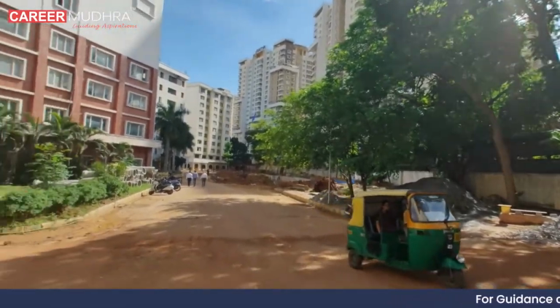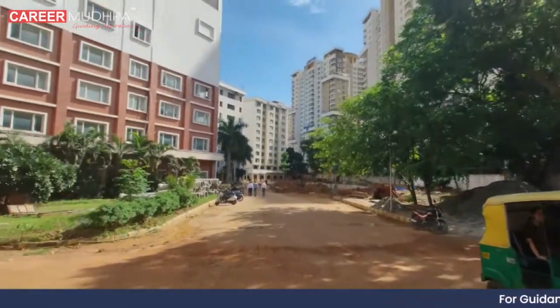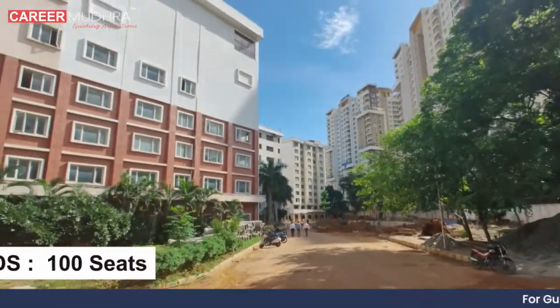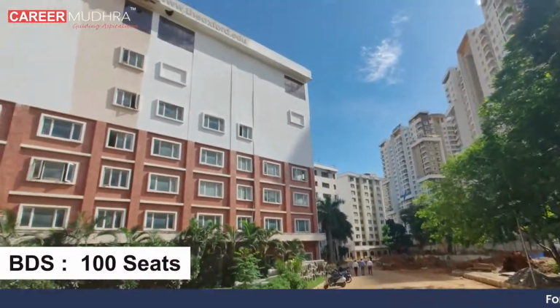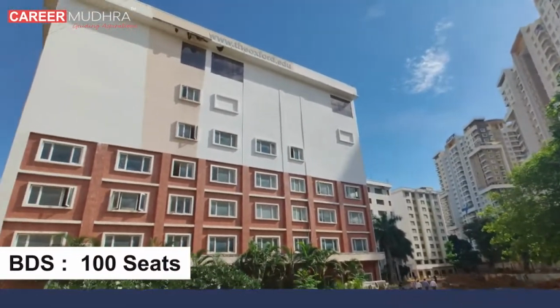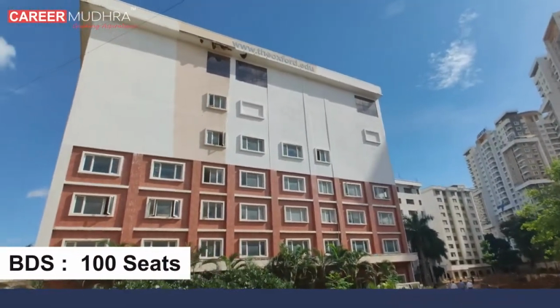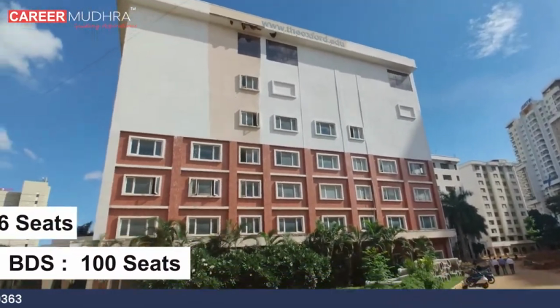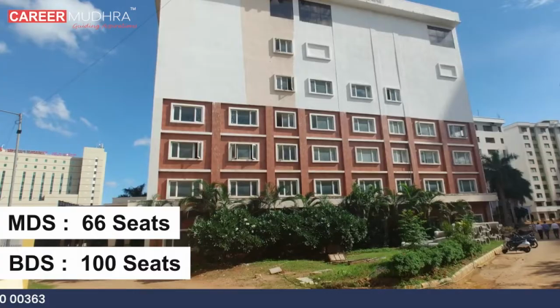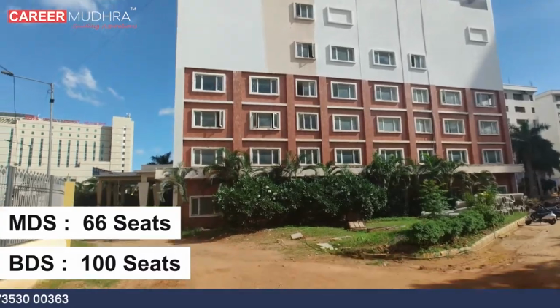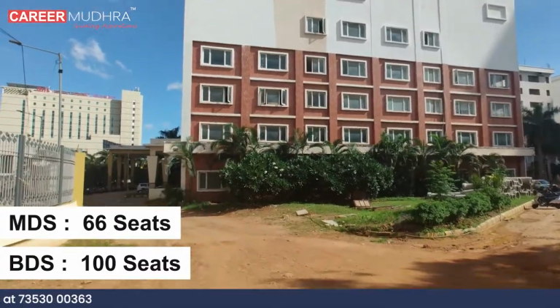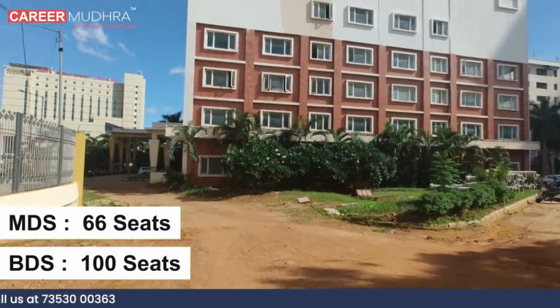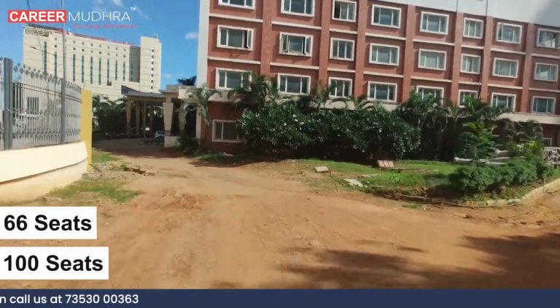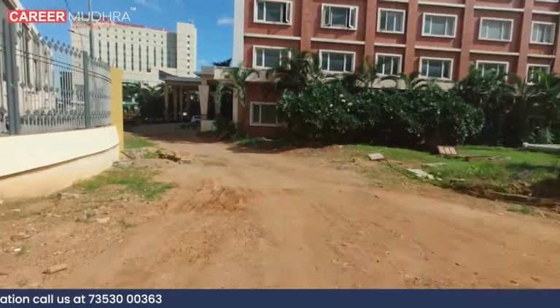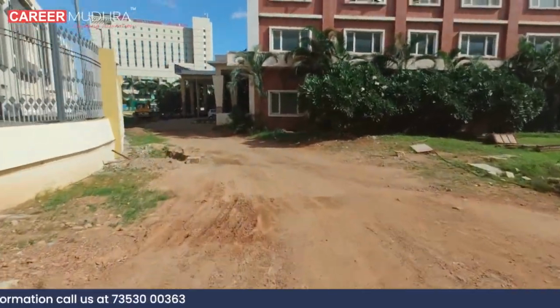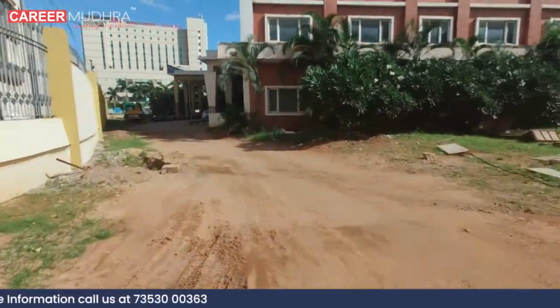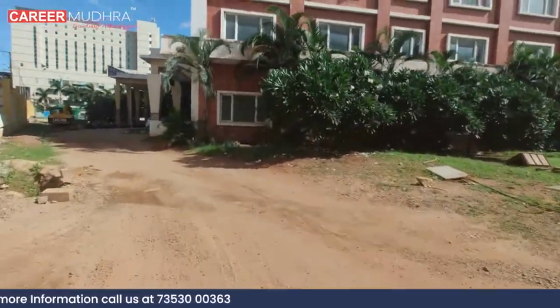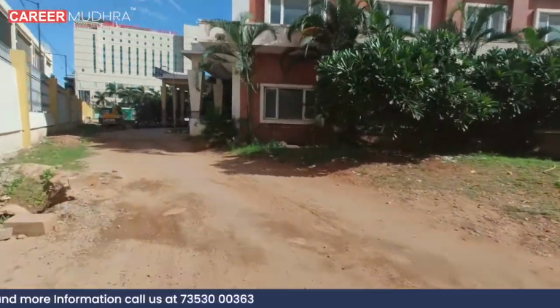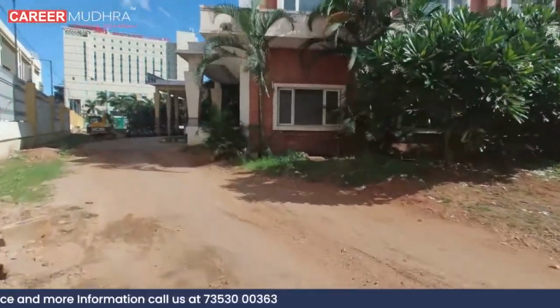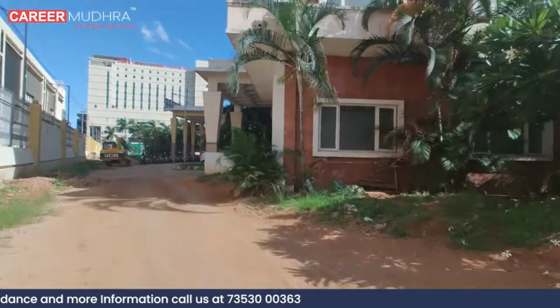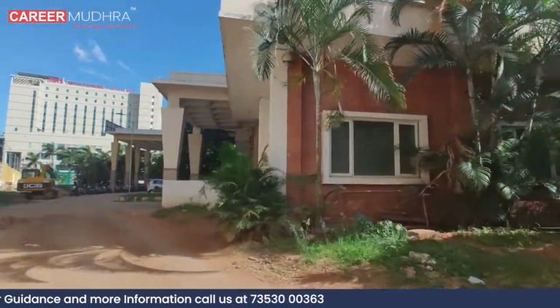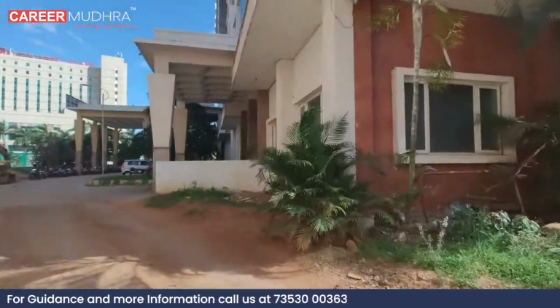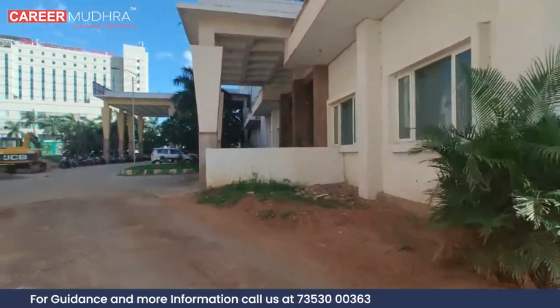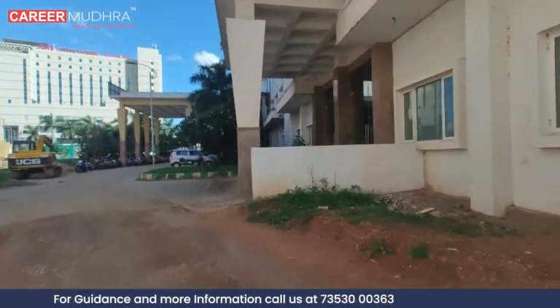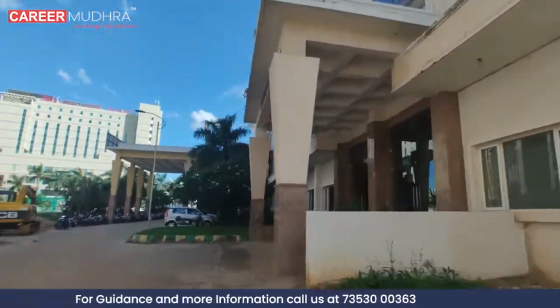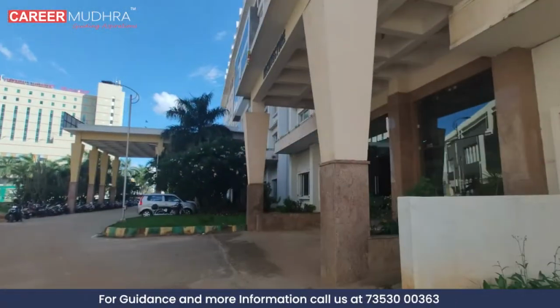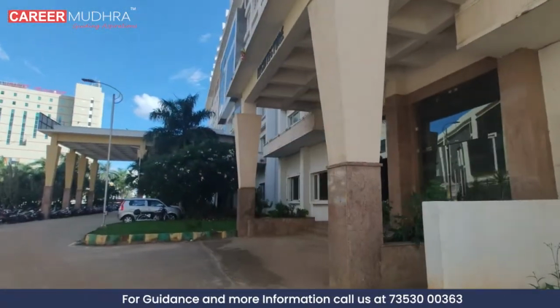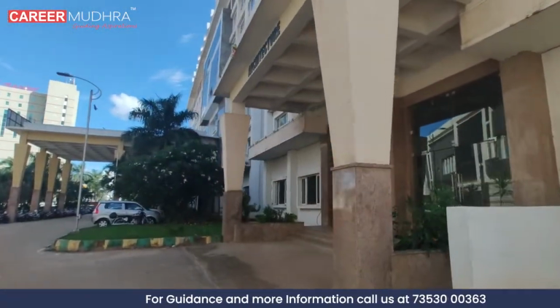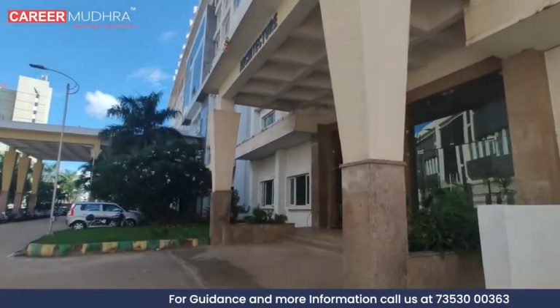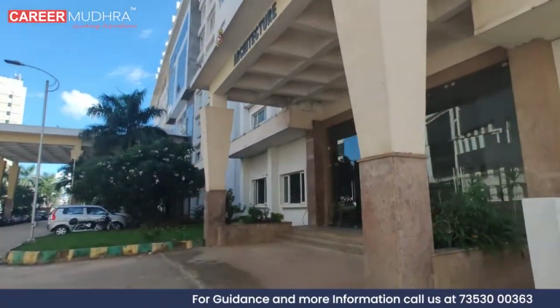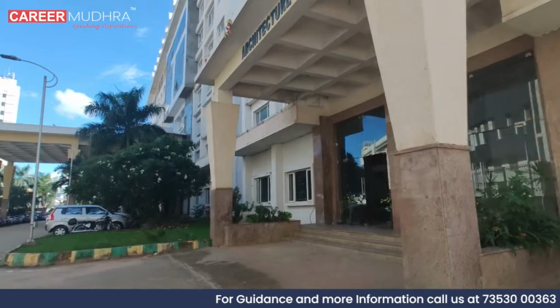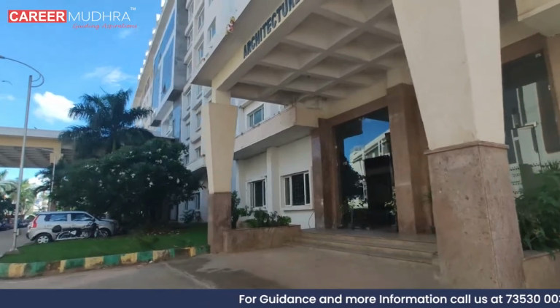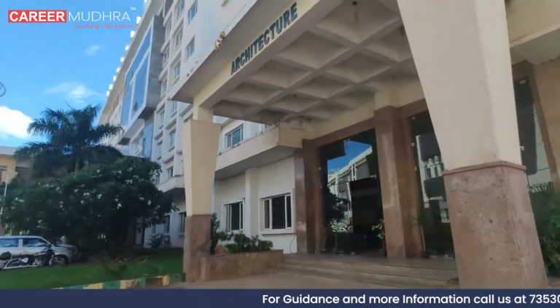The college offers 100 BDS seats and 66 MDS seats in various specializations. The institution is known for its scholarship, research, professional development, and community service programs that have made an impact on the oral health of society.